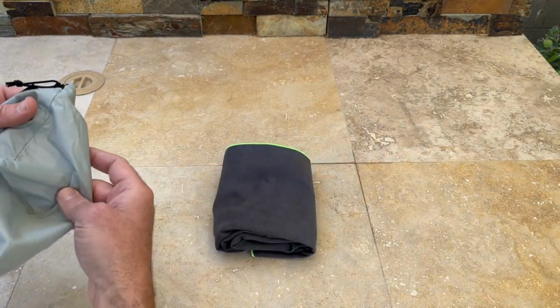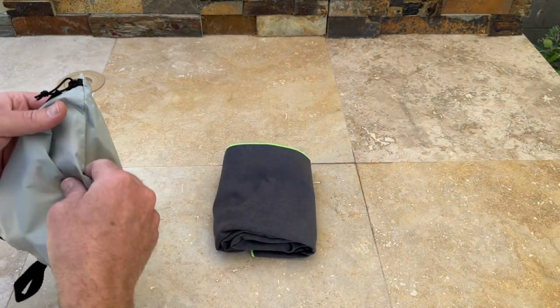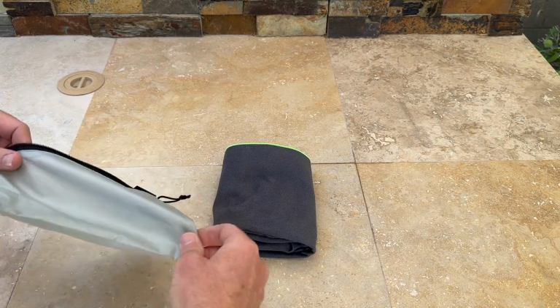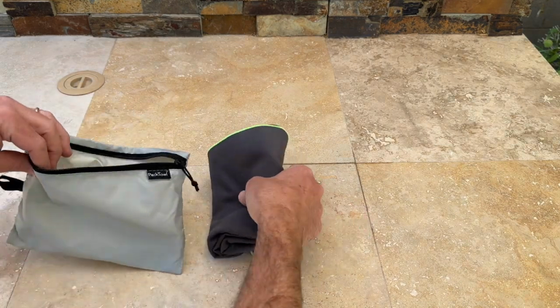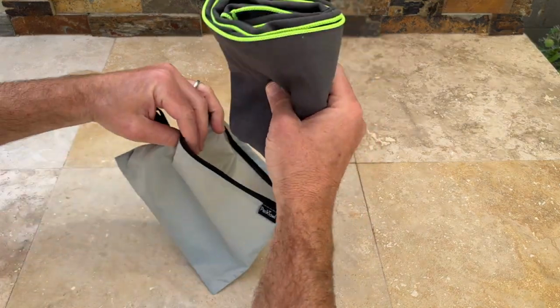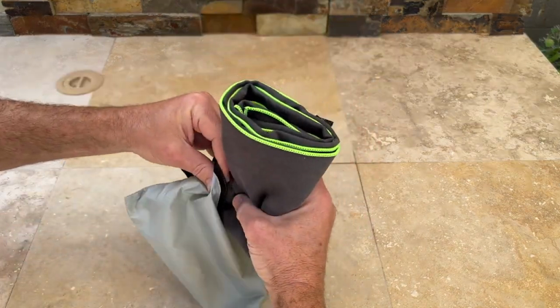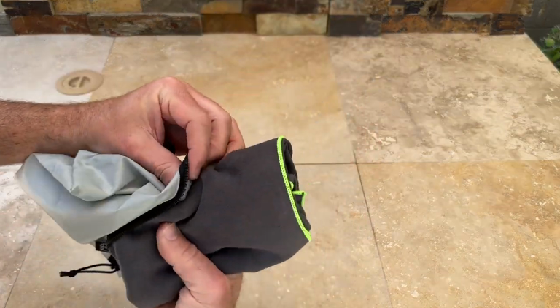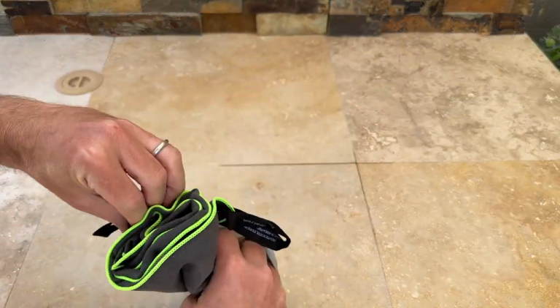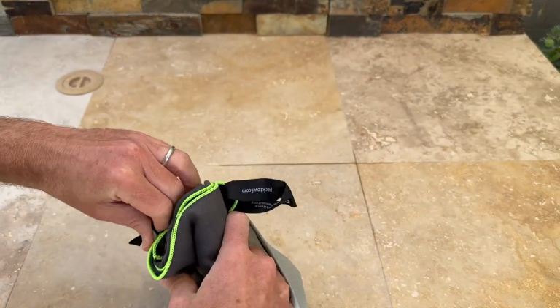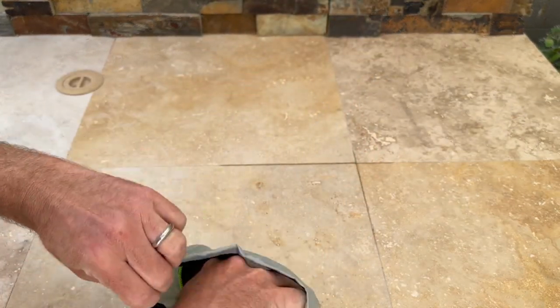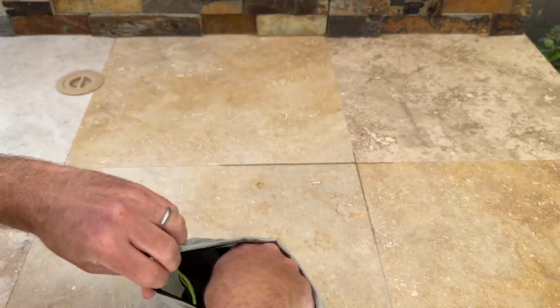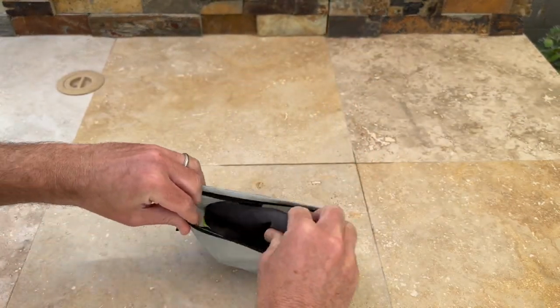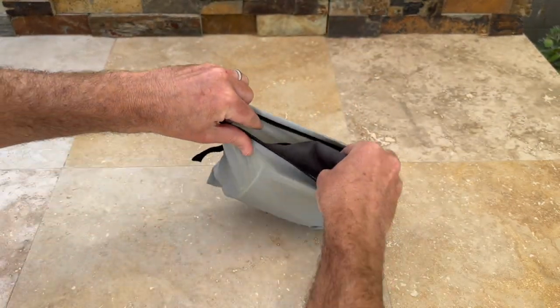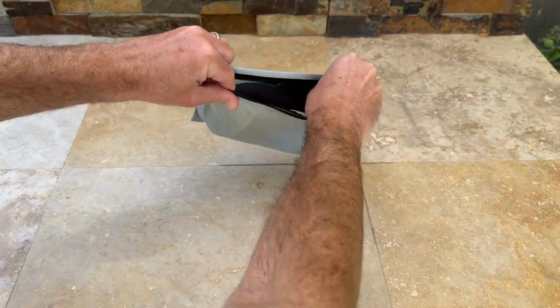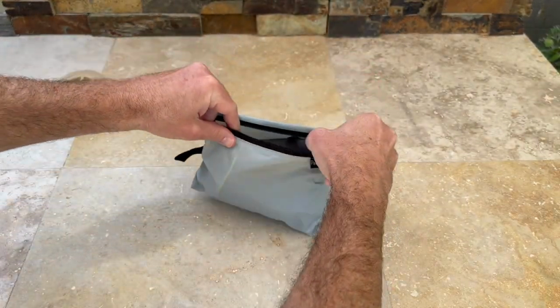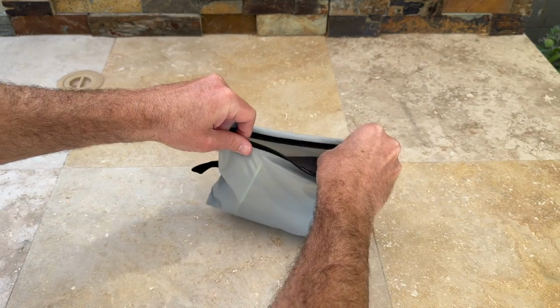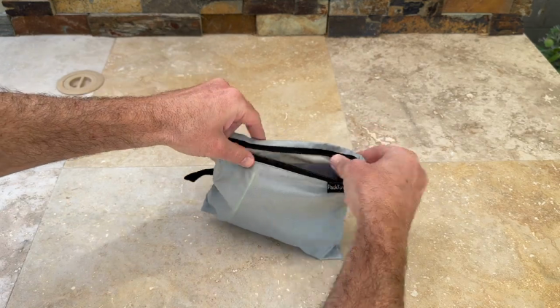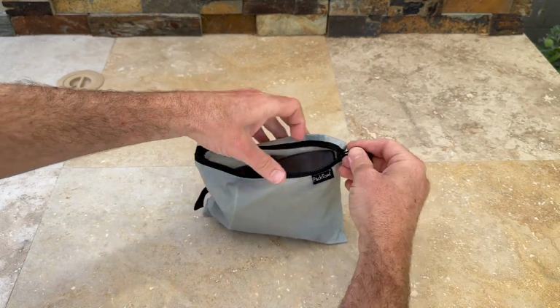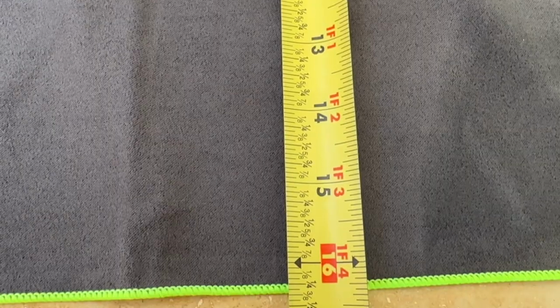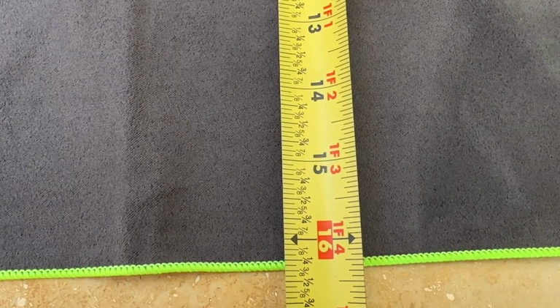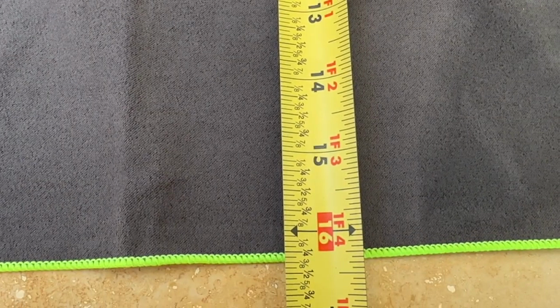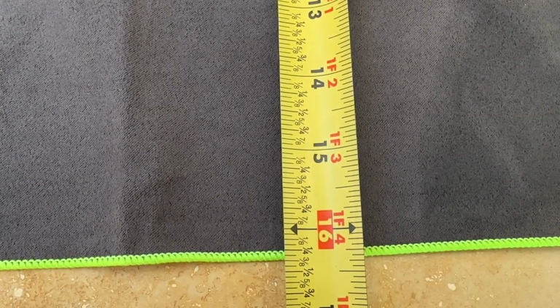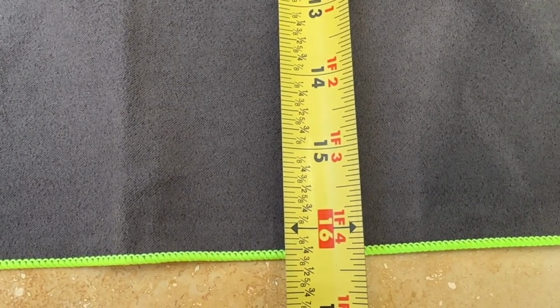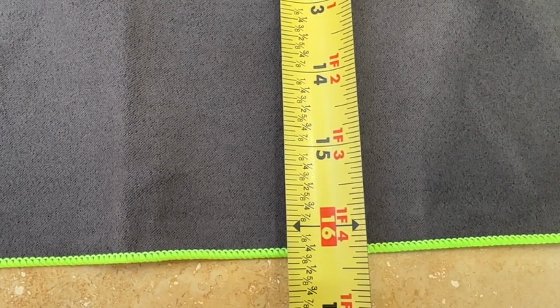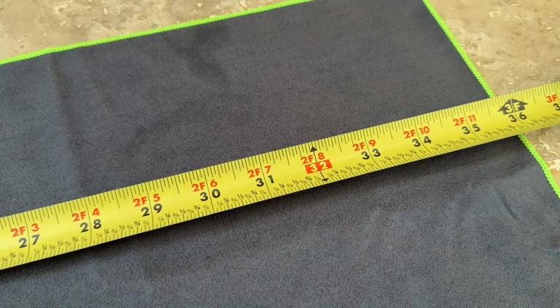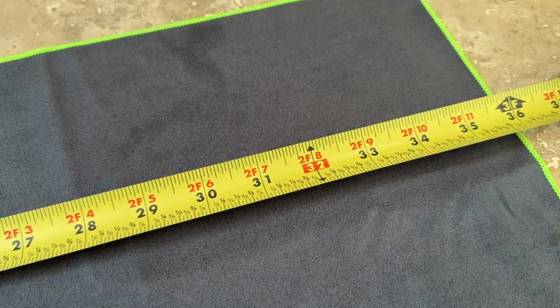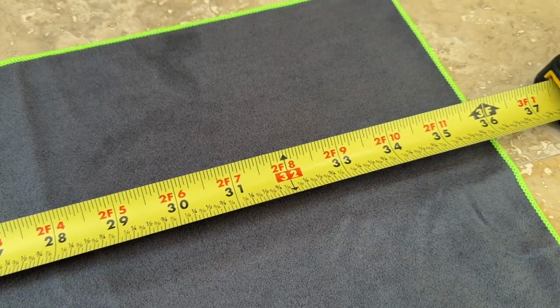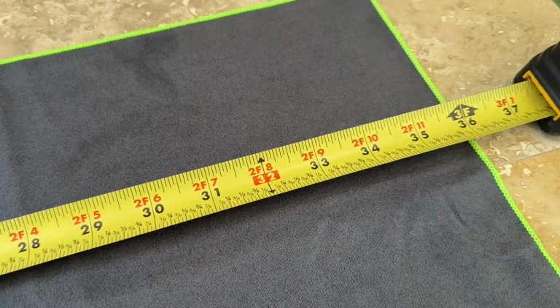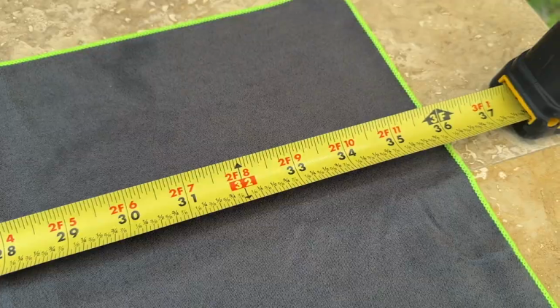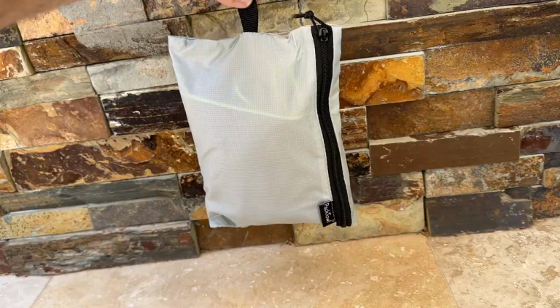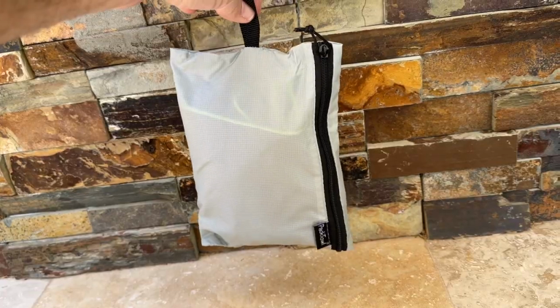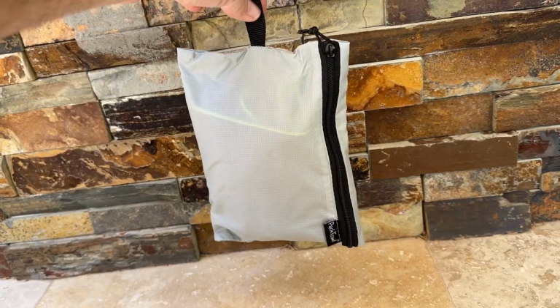And the best part? The PackTowel Personal Towel comes in a variety of fun colors and sizes, so you can choose the one that's perfect for you. We have the Hand Towel — it measures 16 x 5 x 36 inches and weighs only 2.9 ounces.